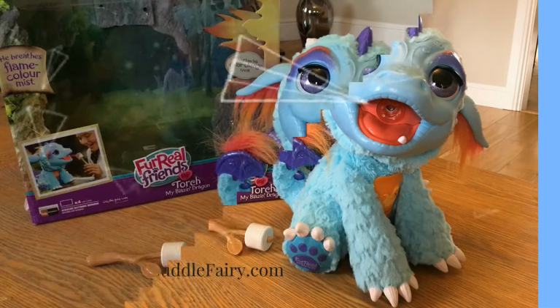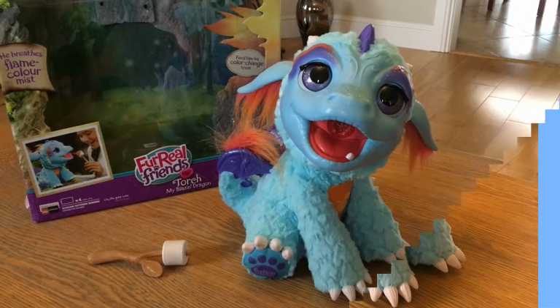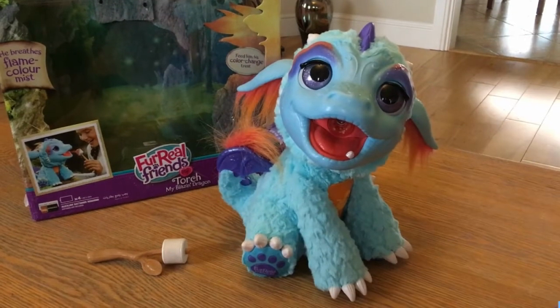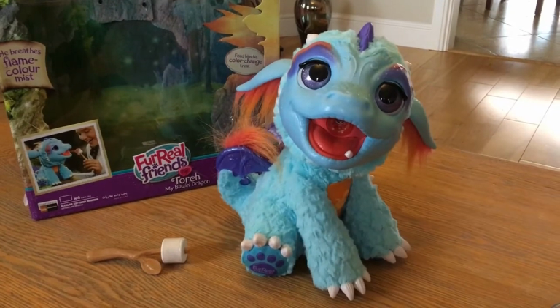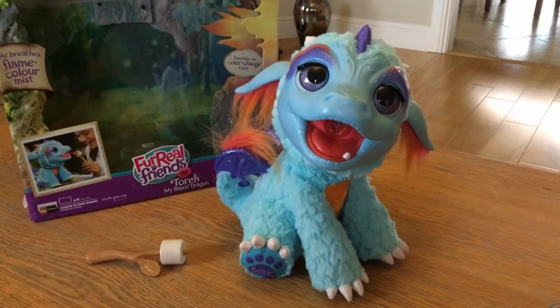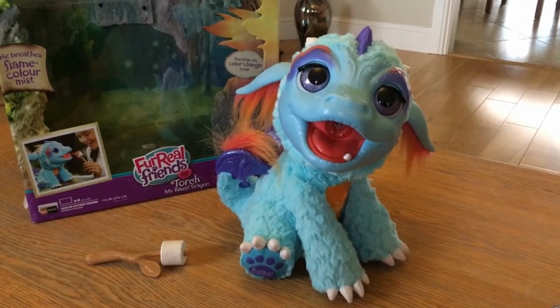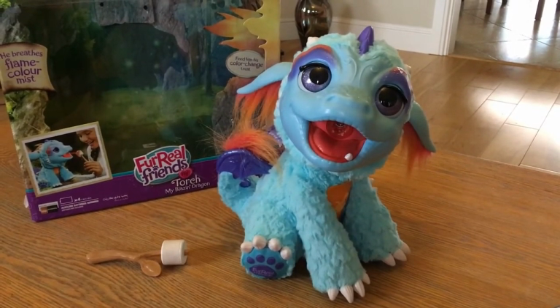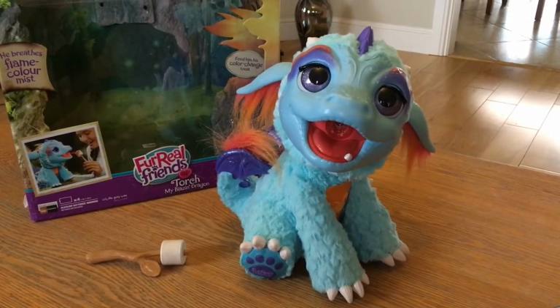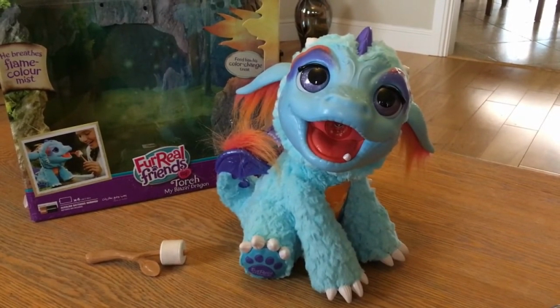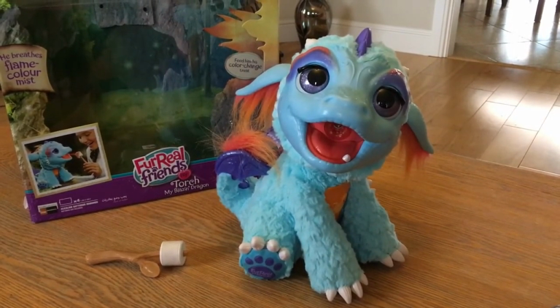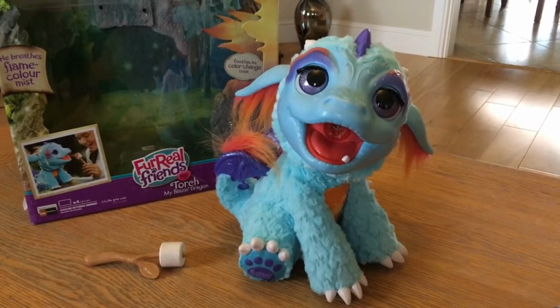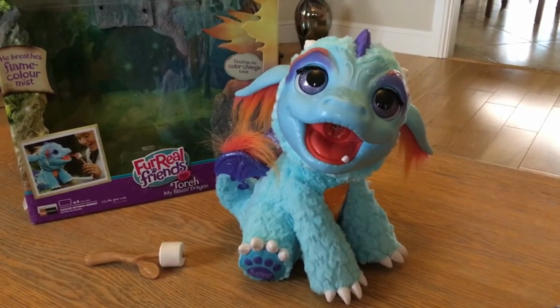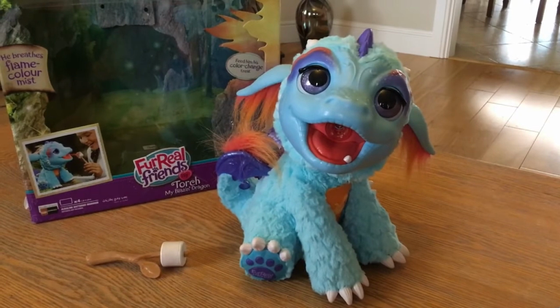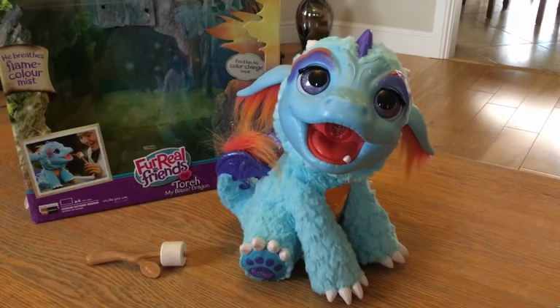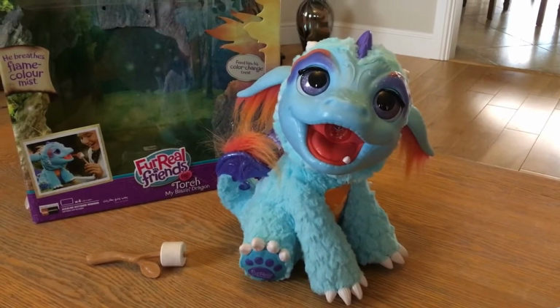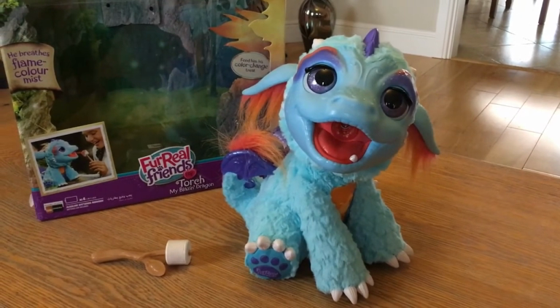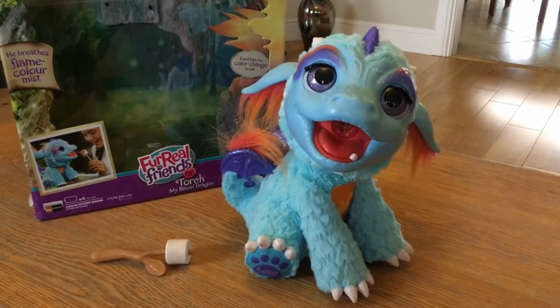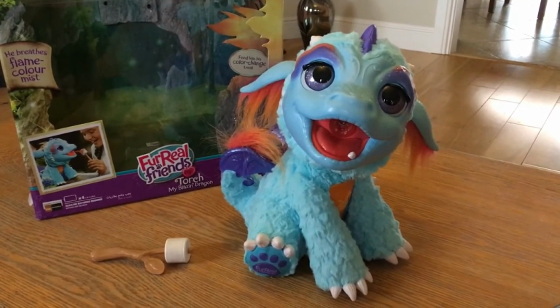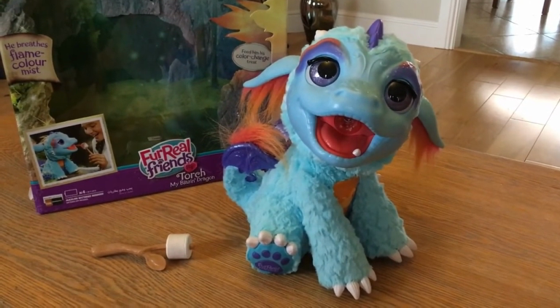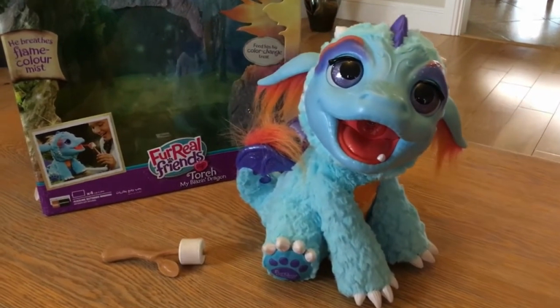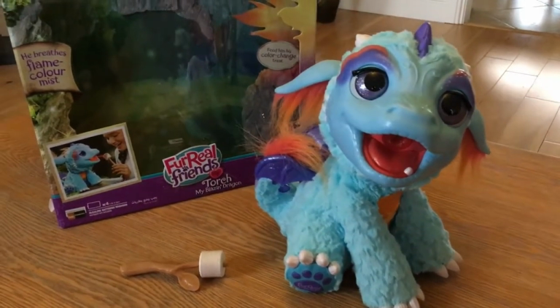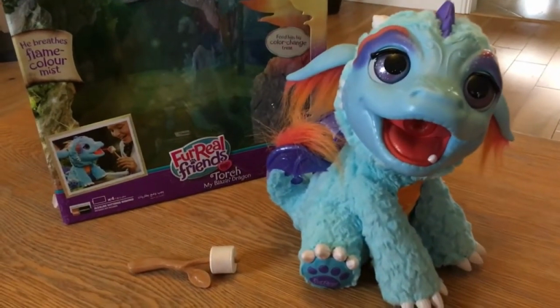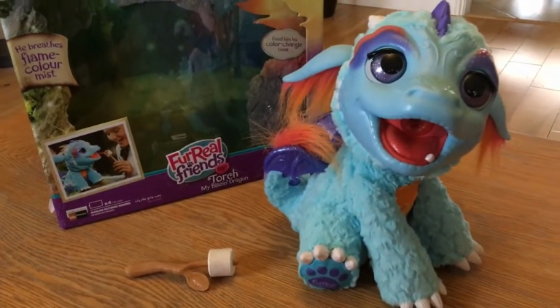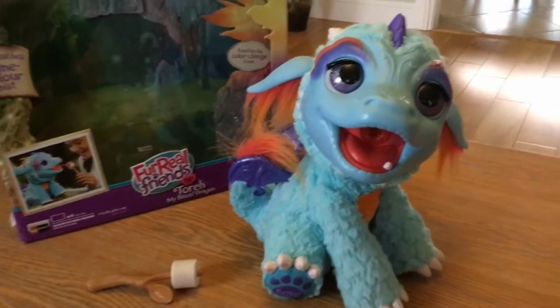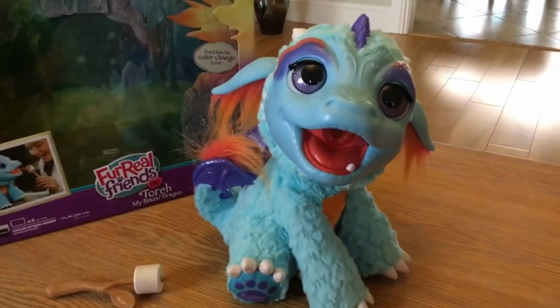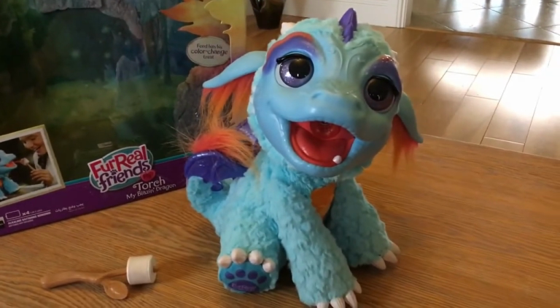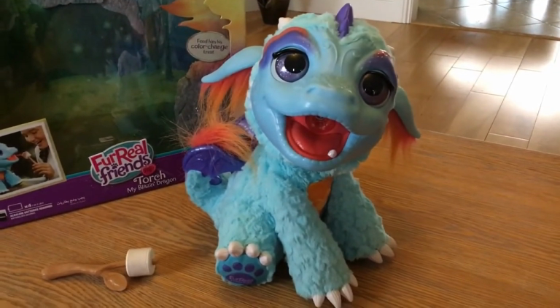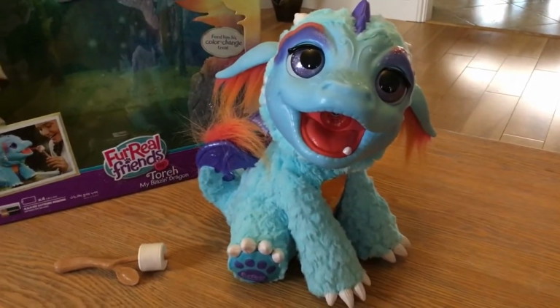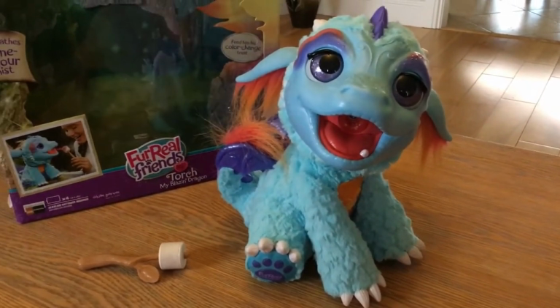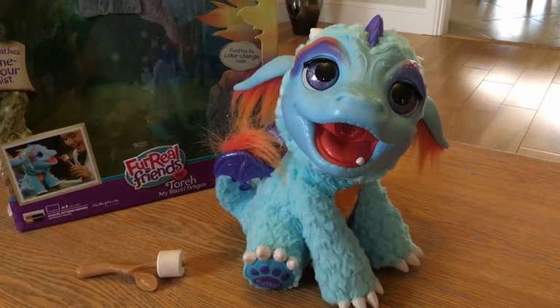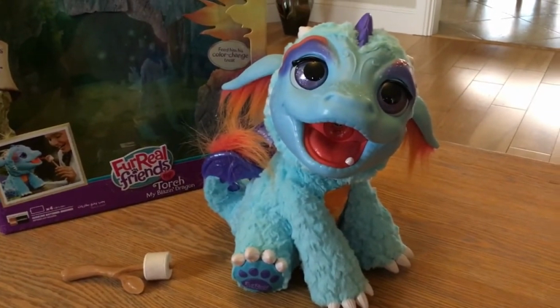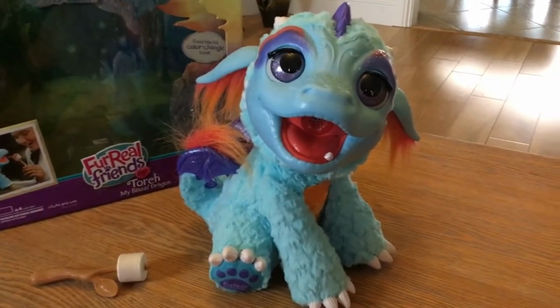A real favourite under the Christmas tree this year was Torch My Blazing Dragon from Fur Real Friends and Hasbro Toys. He is from the Fur Real Friends range but he does so much more than Fur Real Friends we've had in the past.